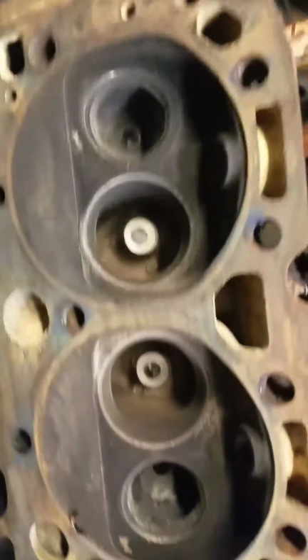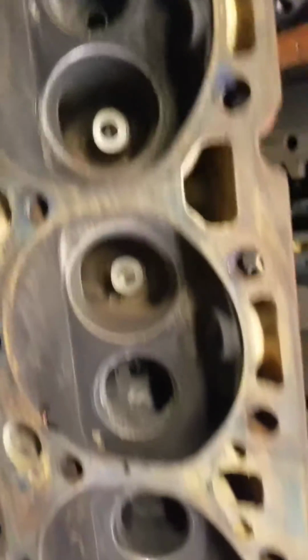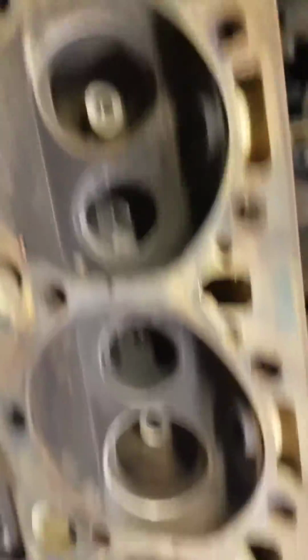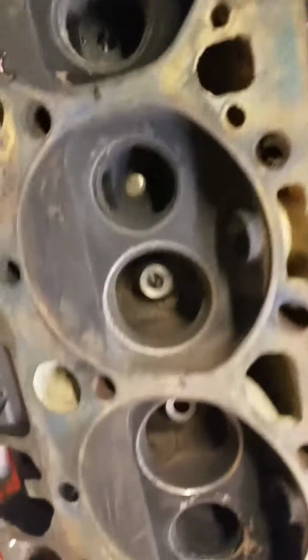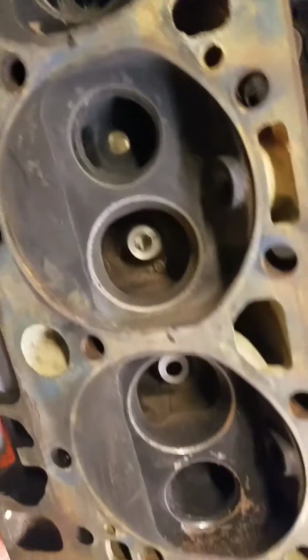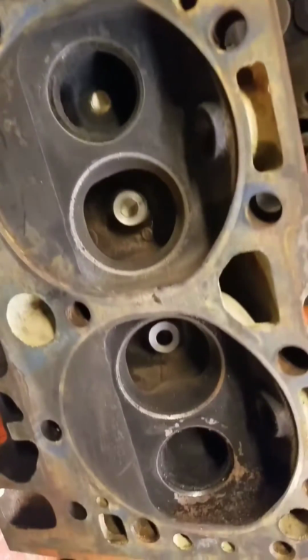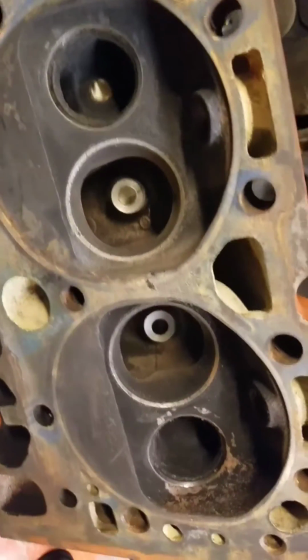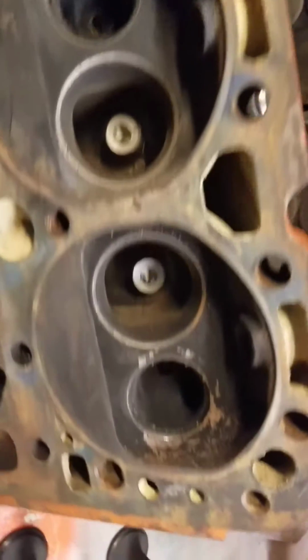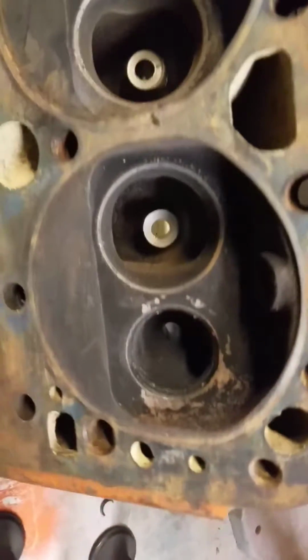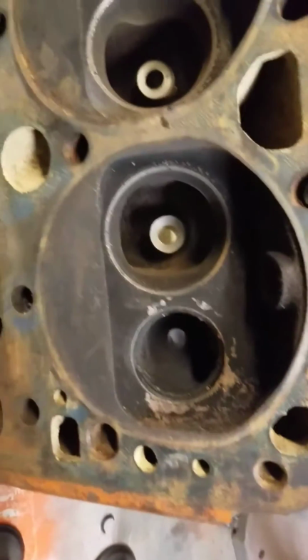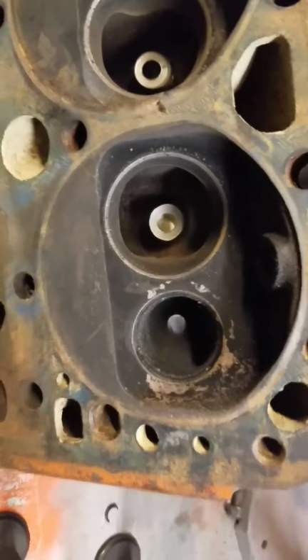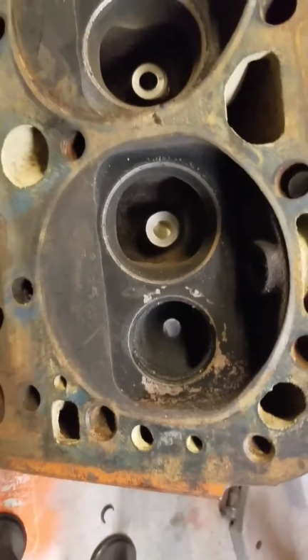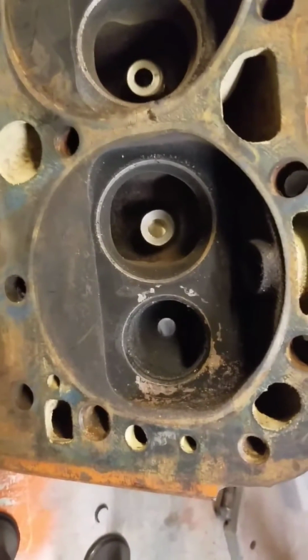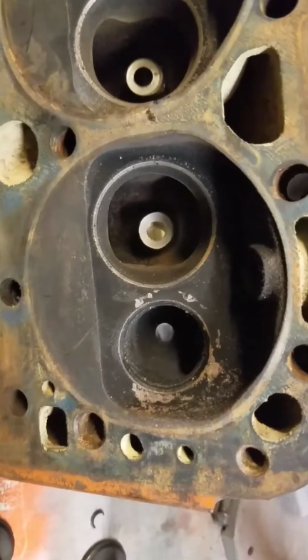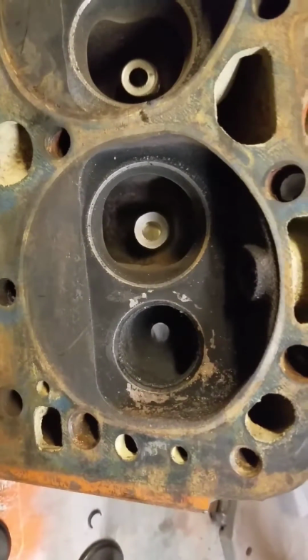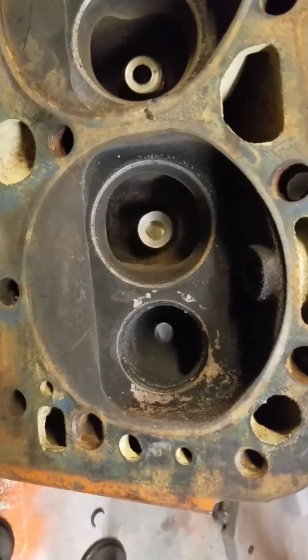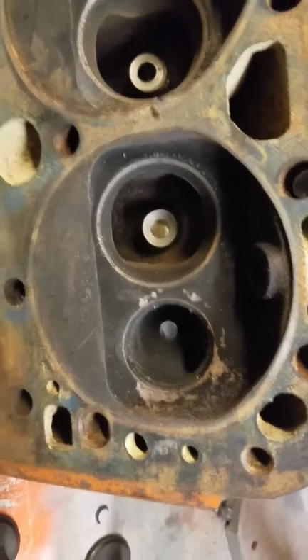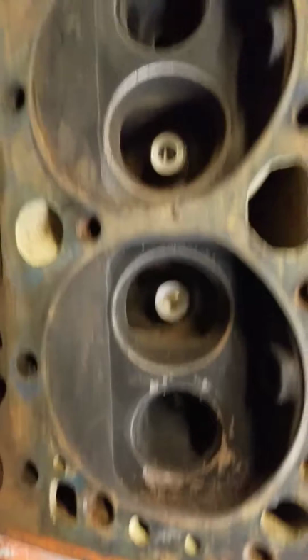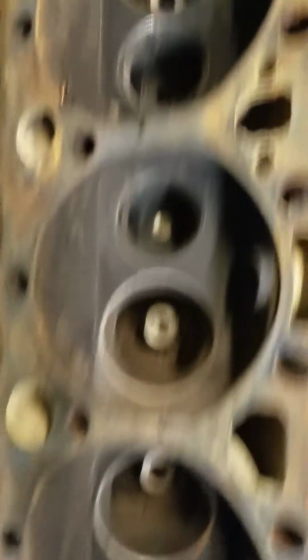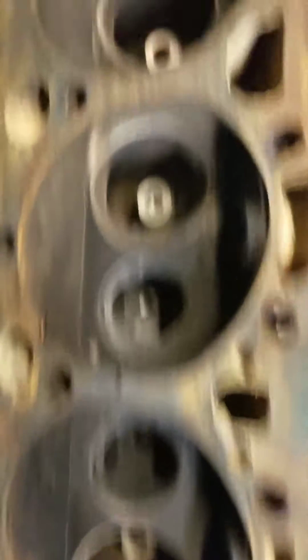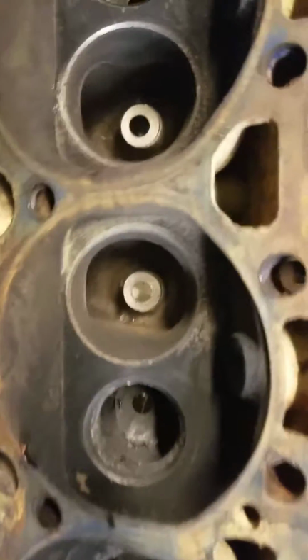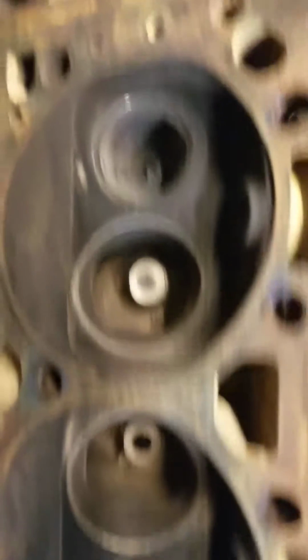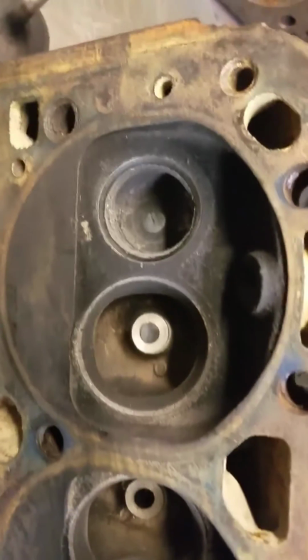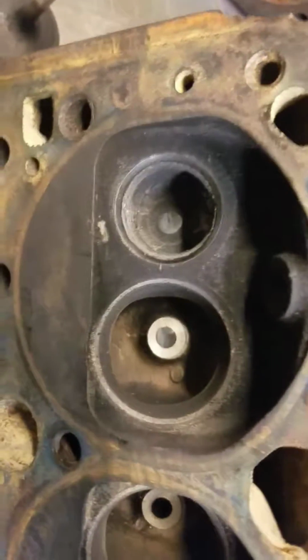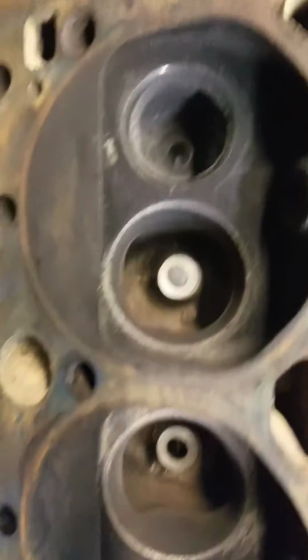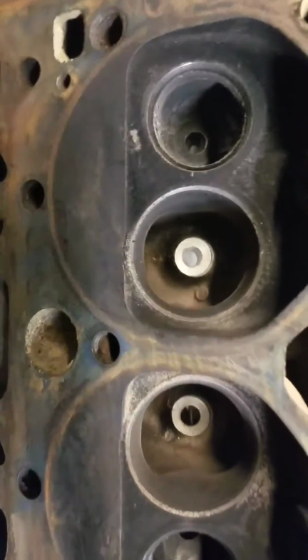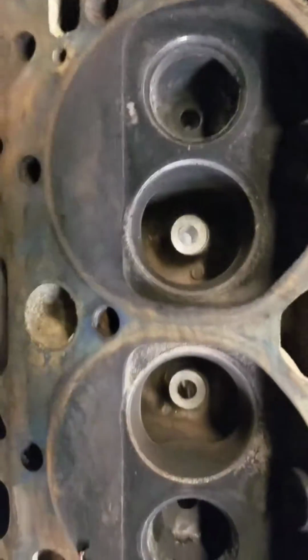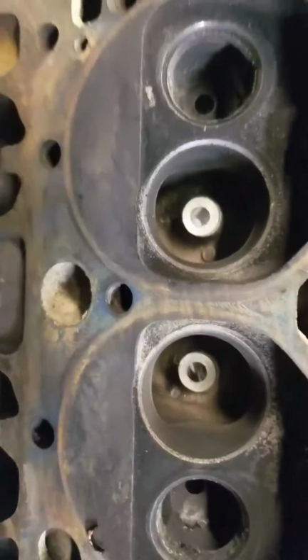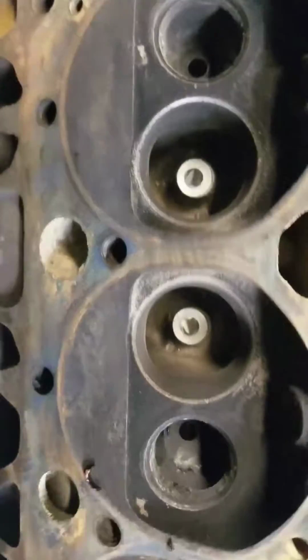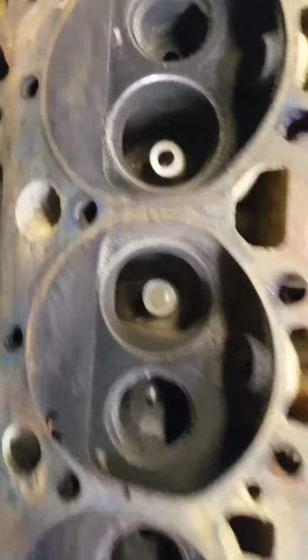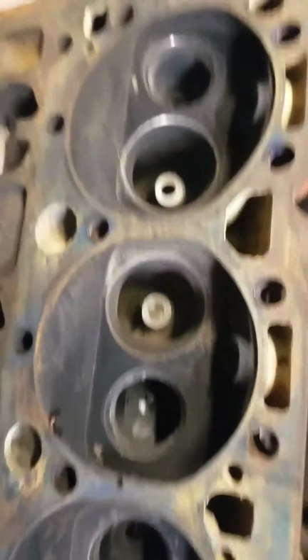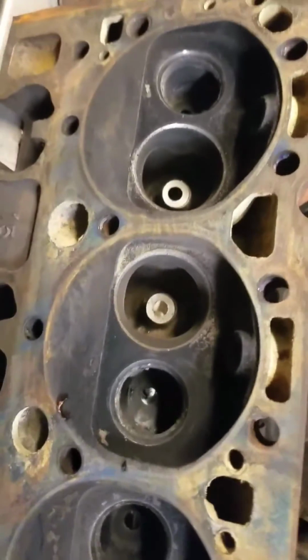Even though I've run many motors in my personal vehicles without replacing those and I've never had a problem, a lot of people read books and all the books say you've got to have it replaced.